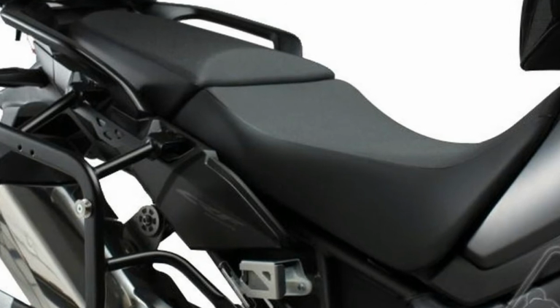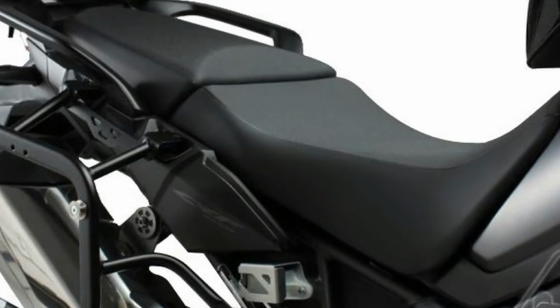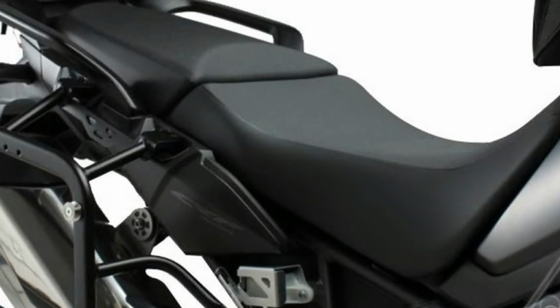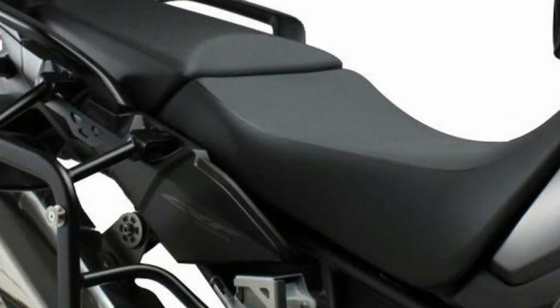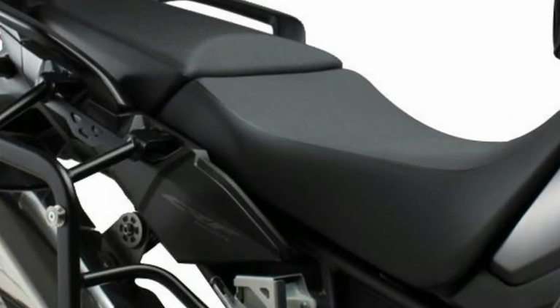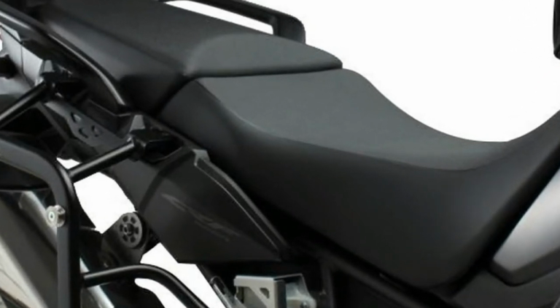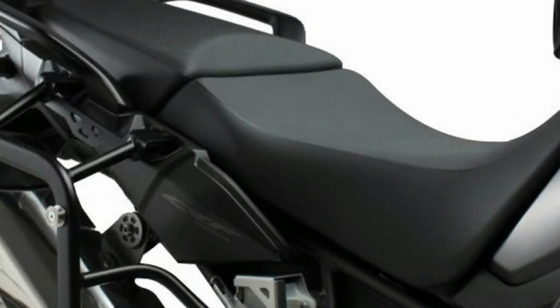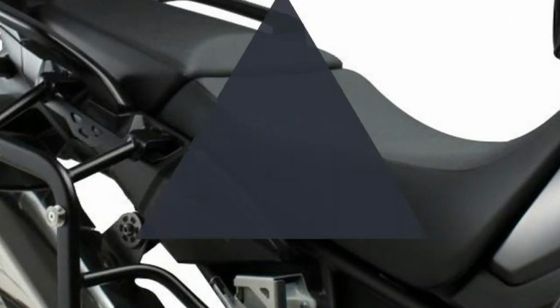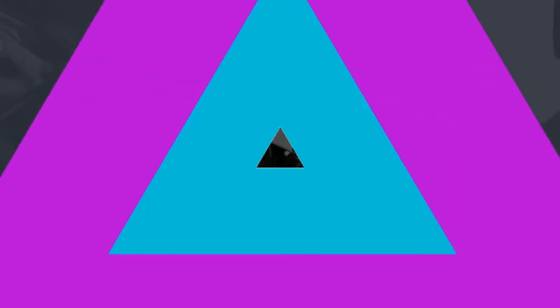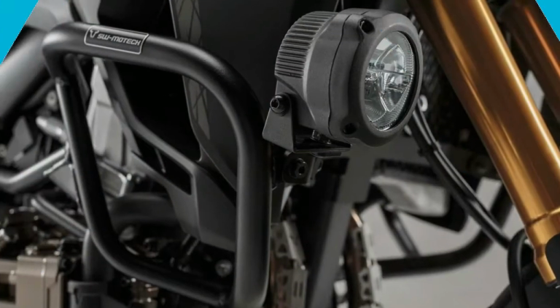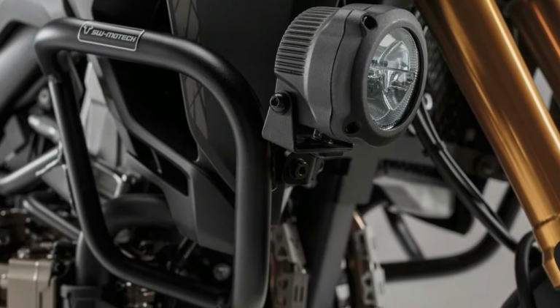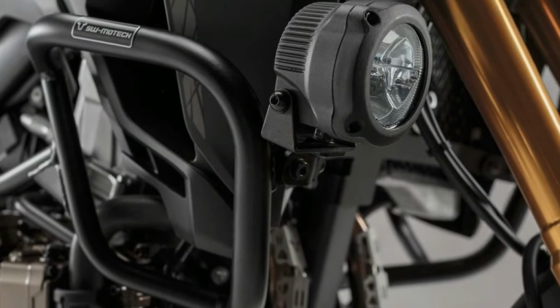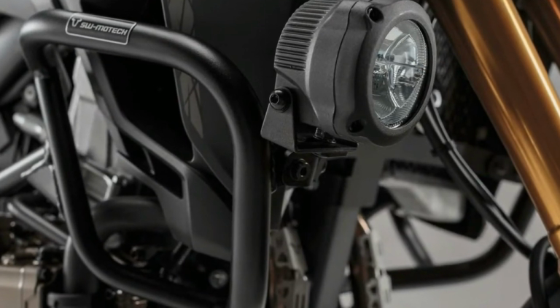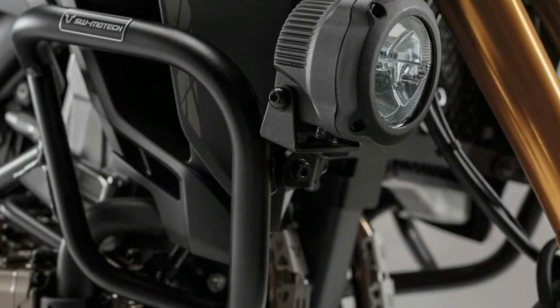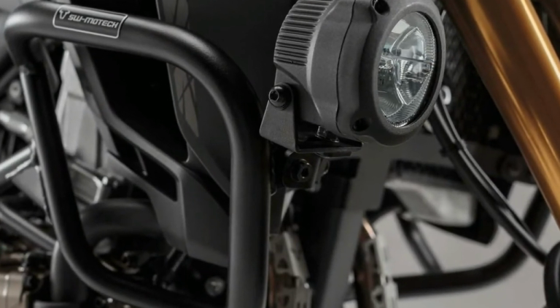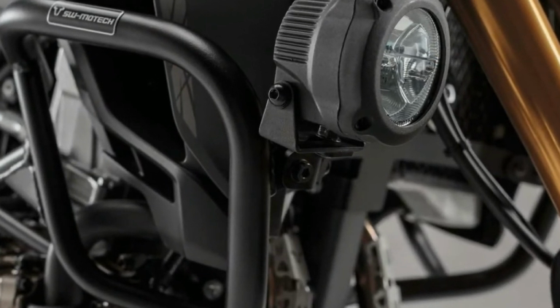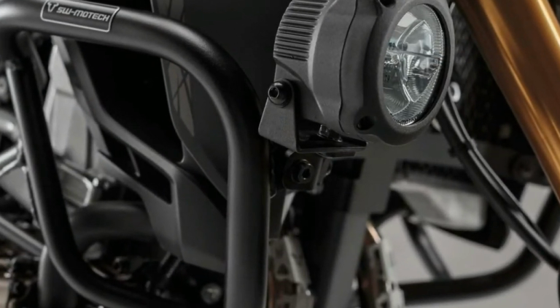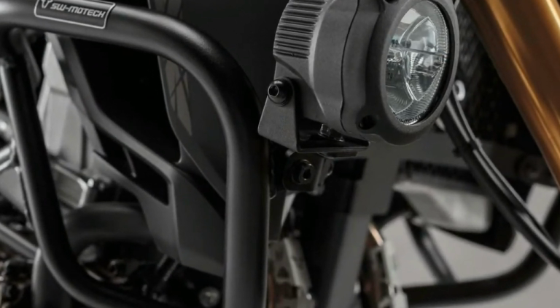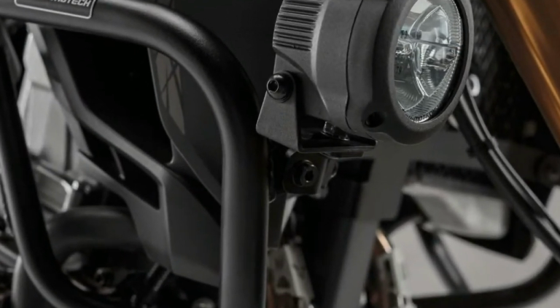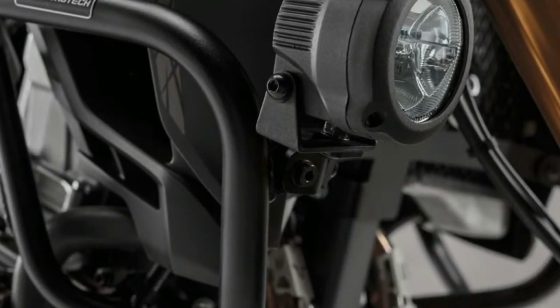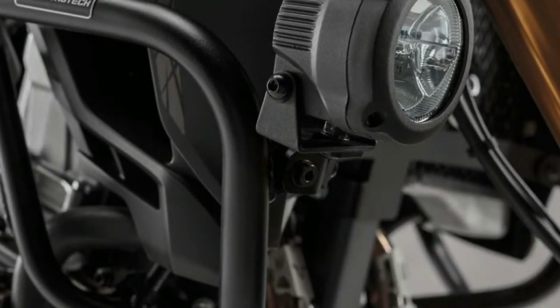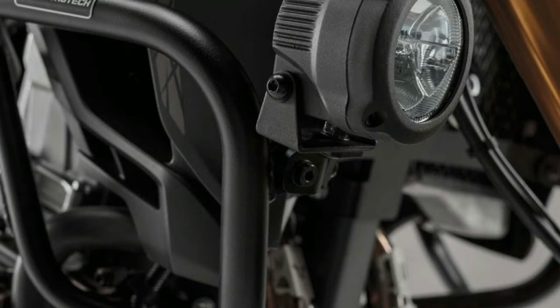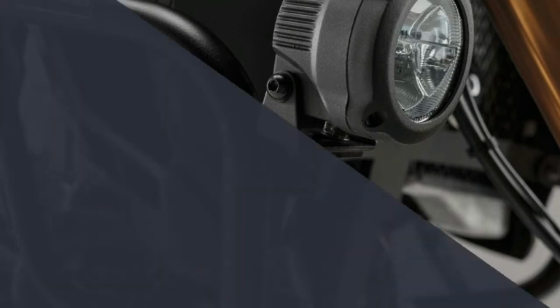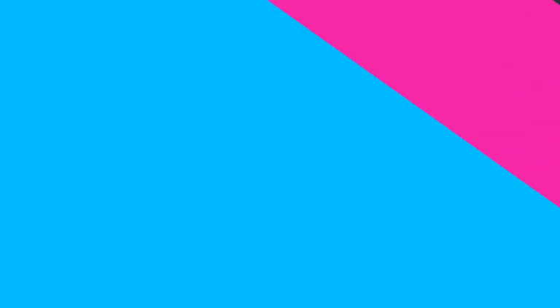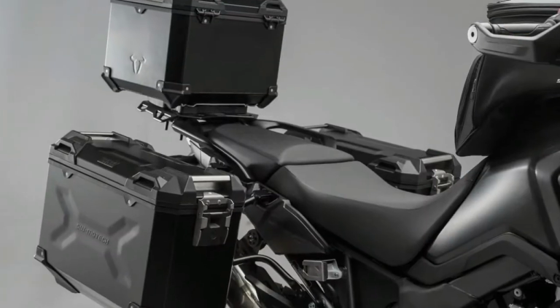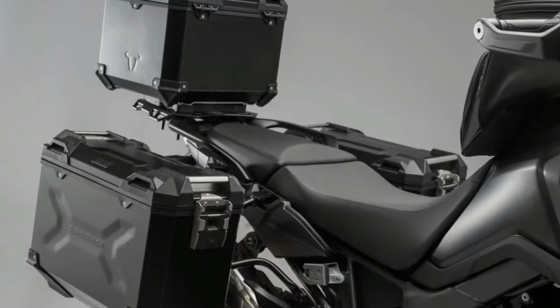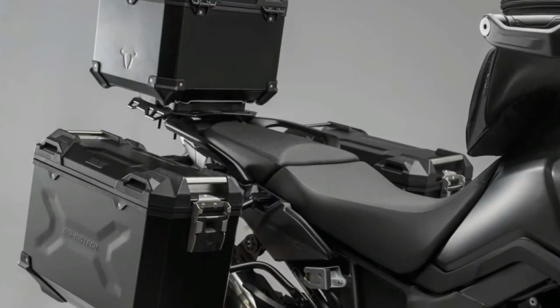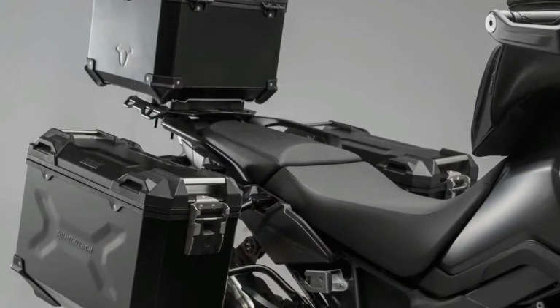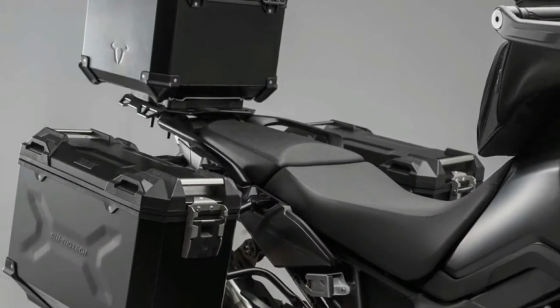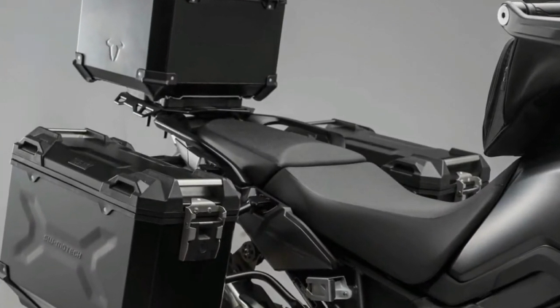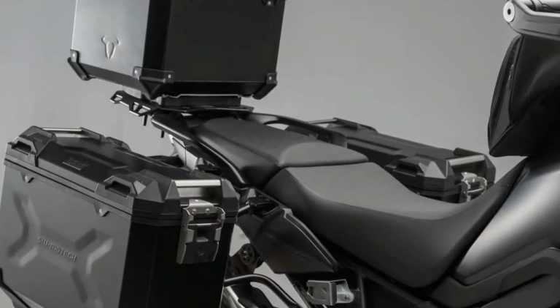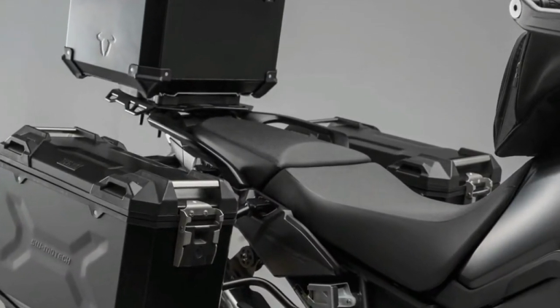Our CRF1000L Africa Twin has proven itself a worthy successor to the original, and very much the go-anywhere machine that we set out to make over the last two years. It's a motorcycle that's covered millions of kilometers, and we have received plentiful feedback from owners.